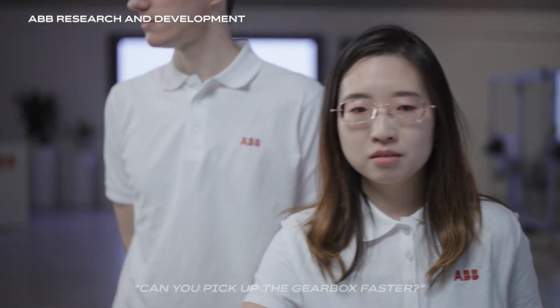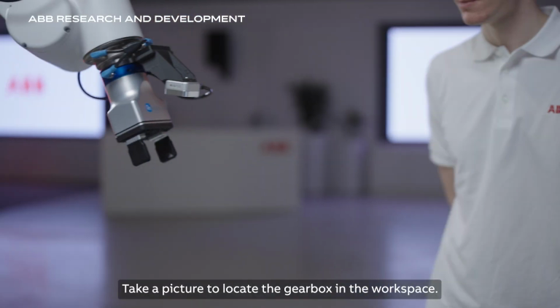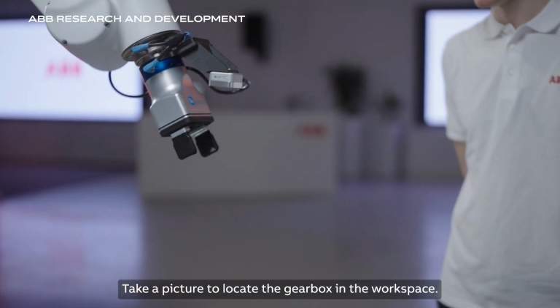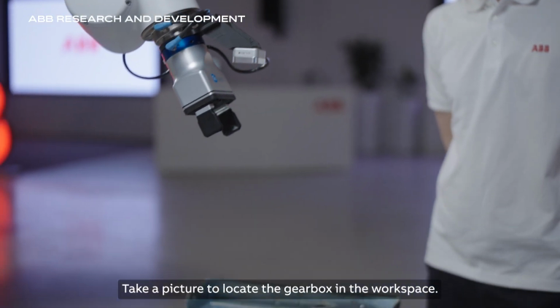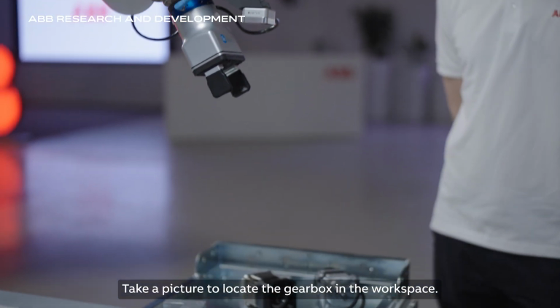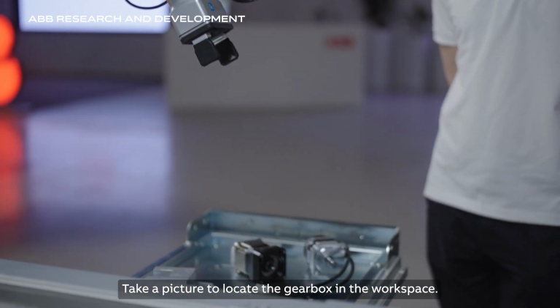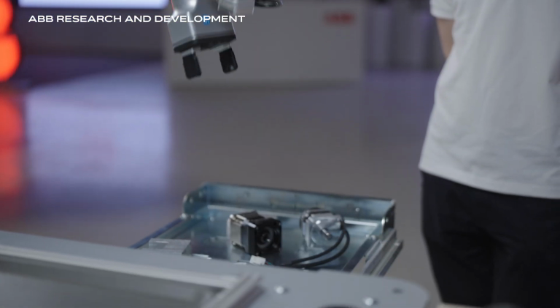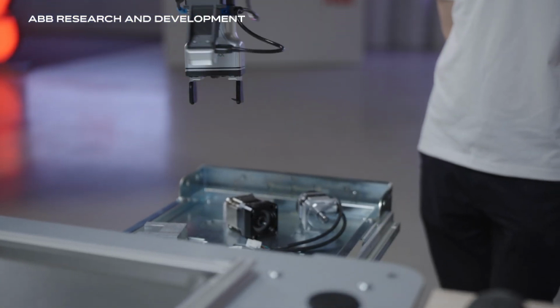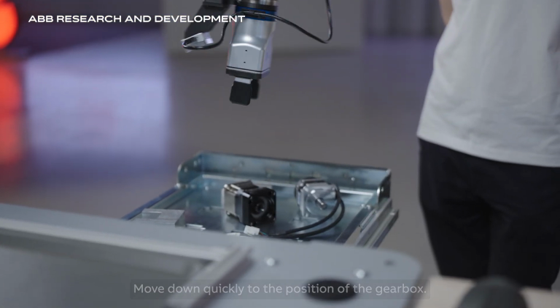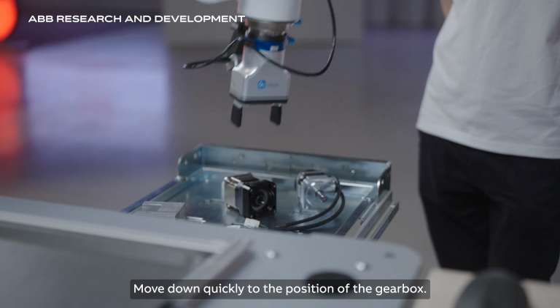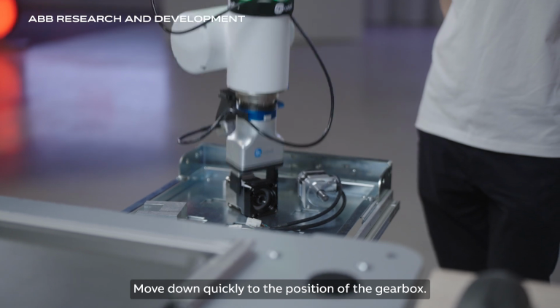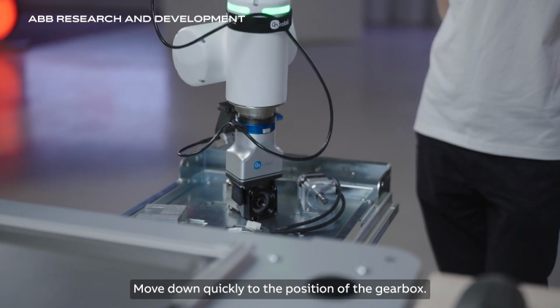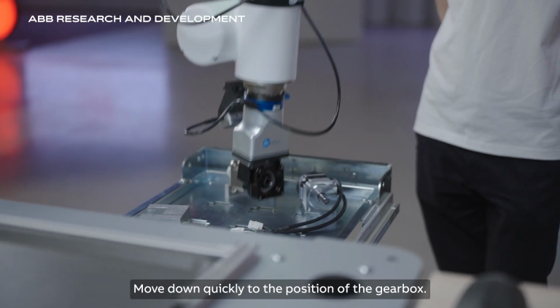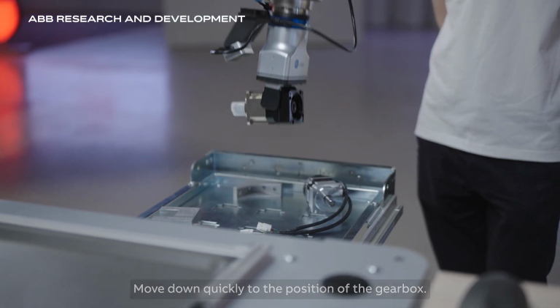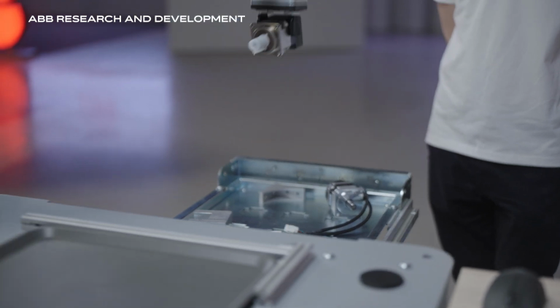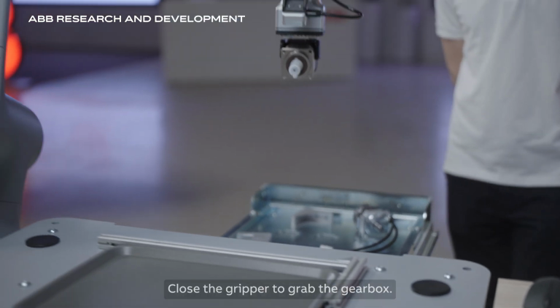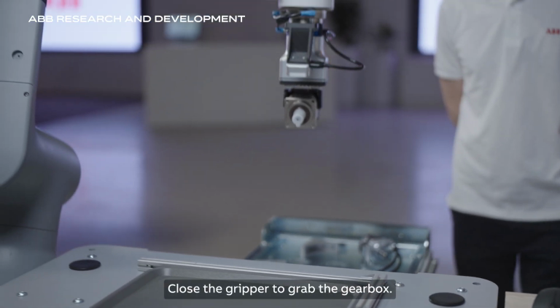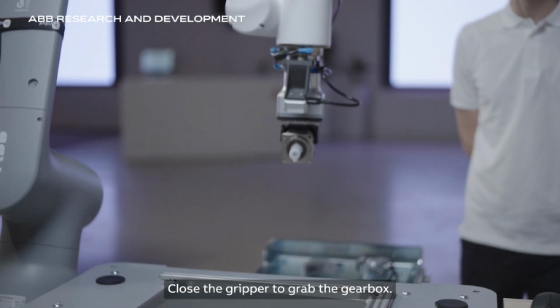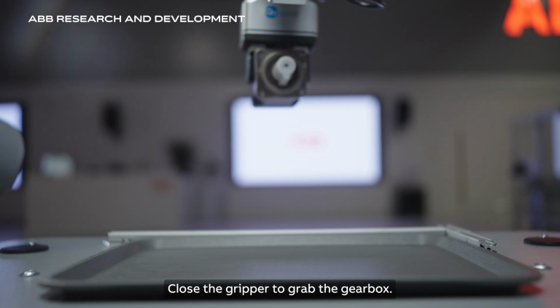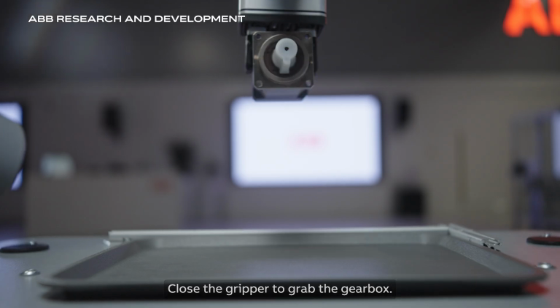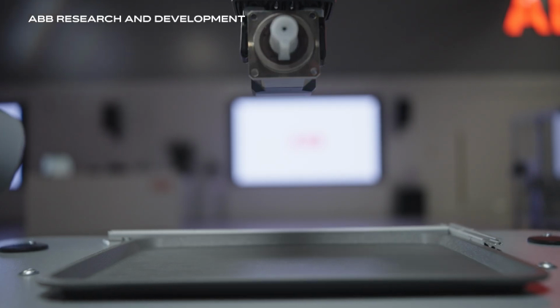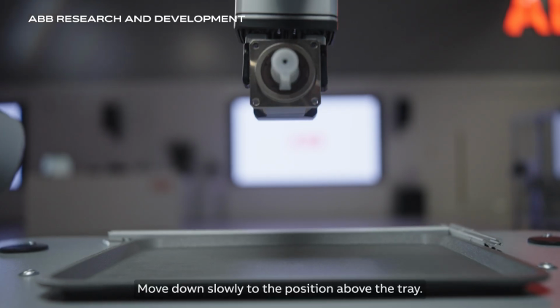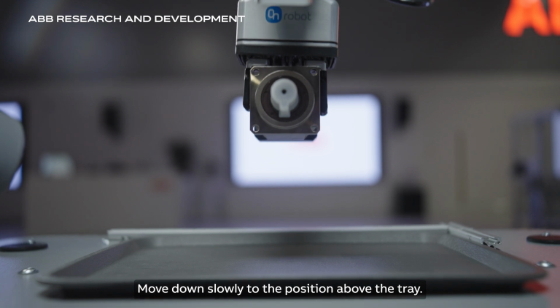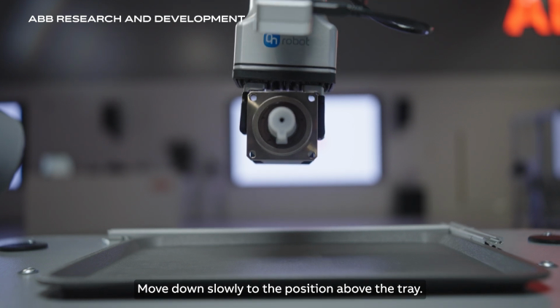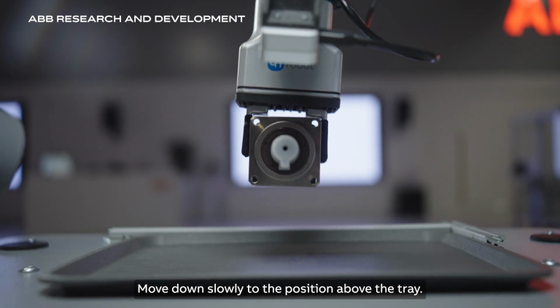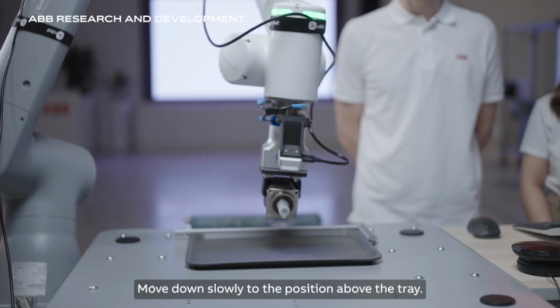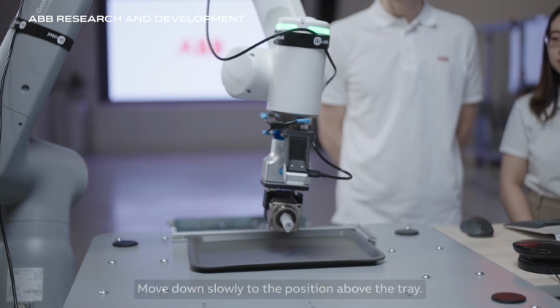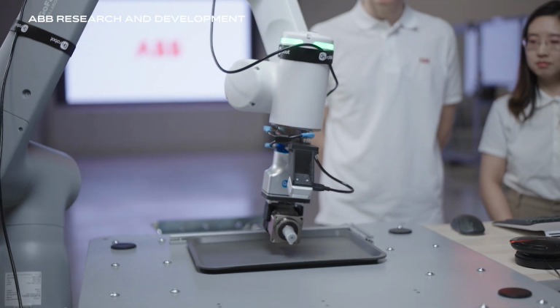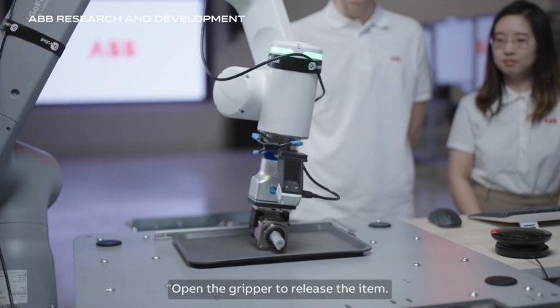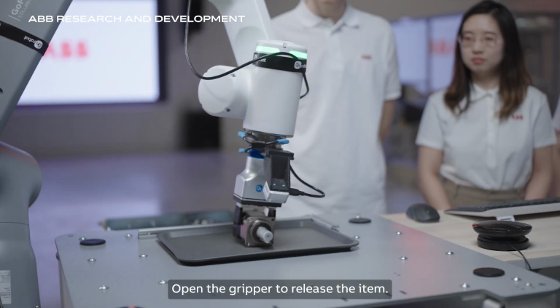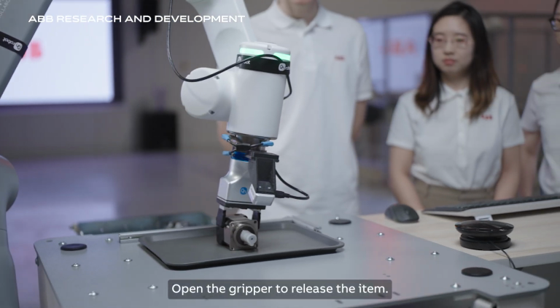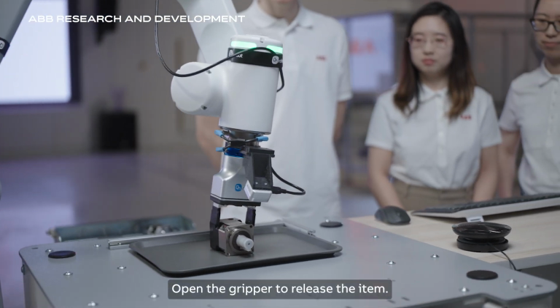Take a picture to locate the gearbox in the workspace. Move down quickly to the position of the gearbox. Close the gripper to grab the gearbox. Move down slowly to the position above the tray. Open the gripper to release the item.